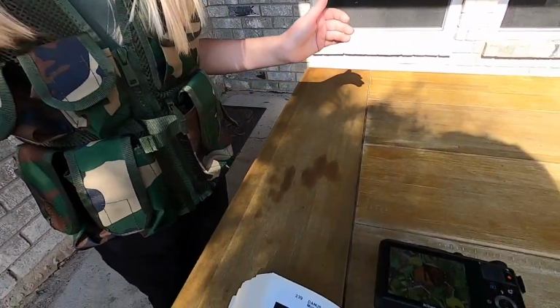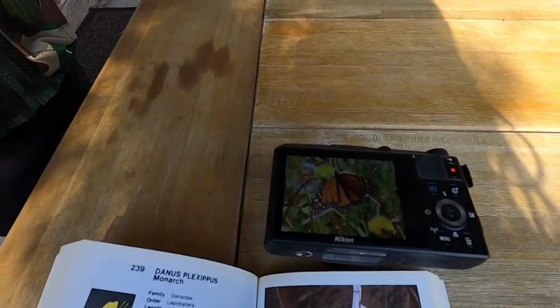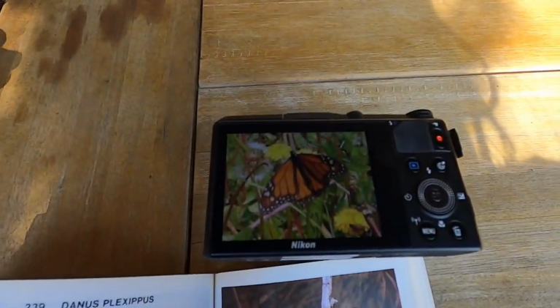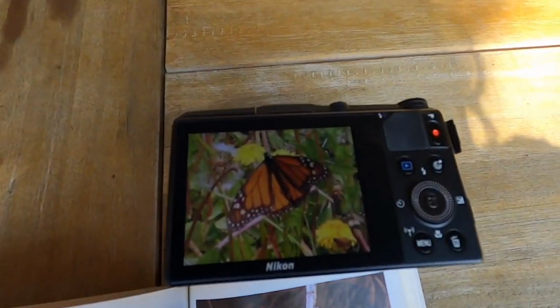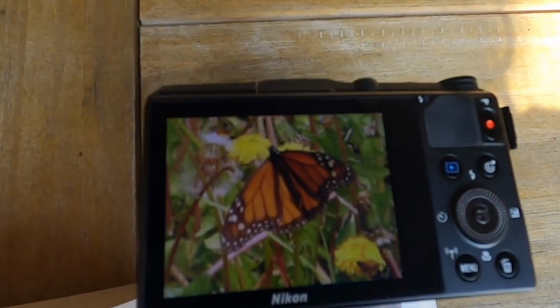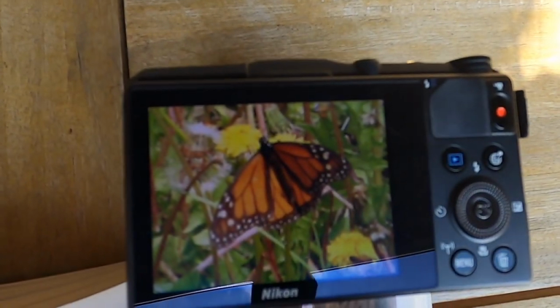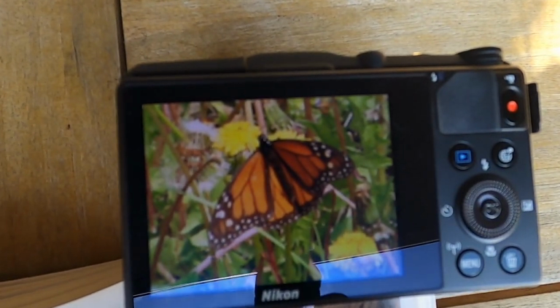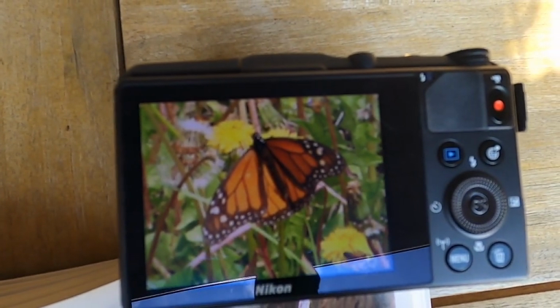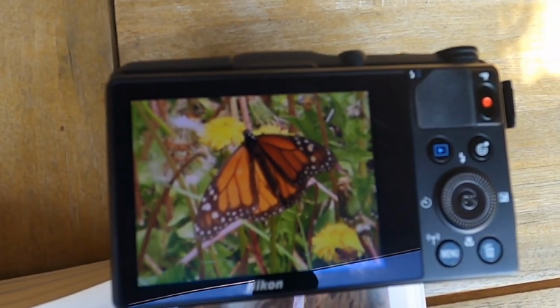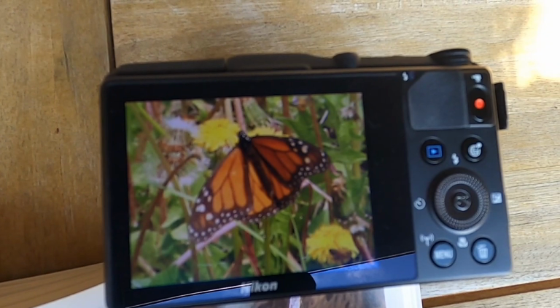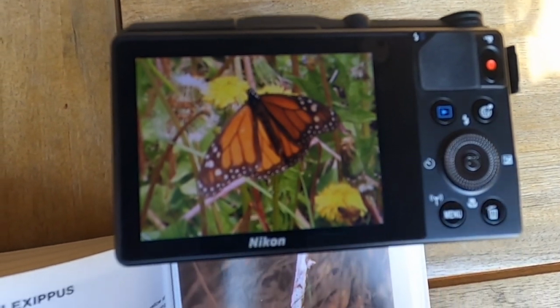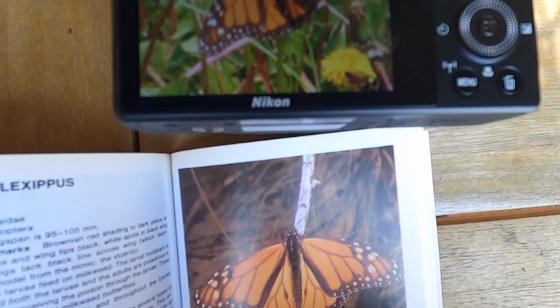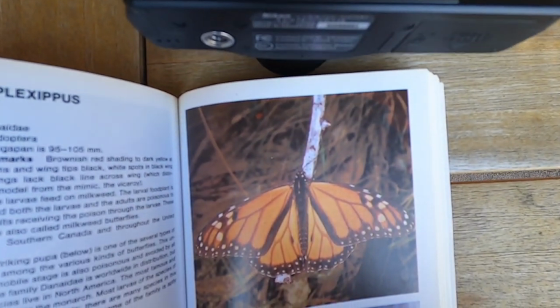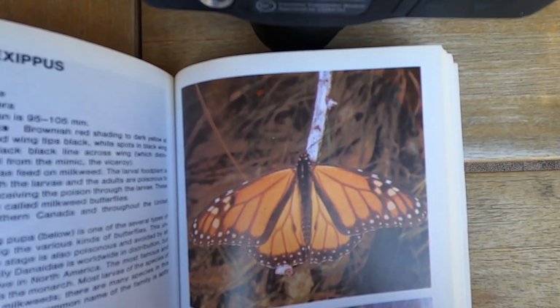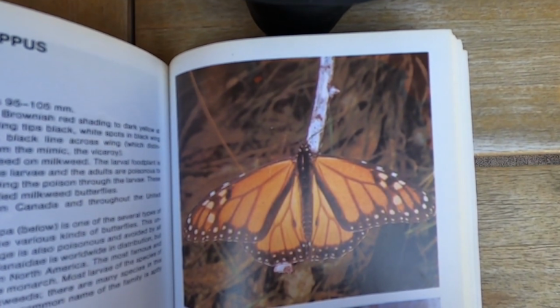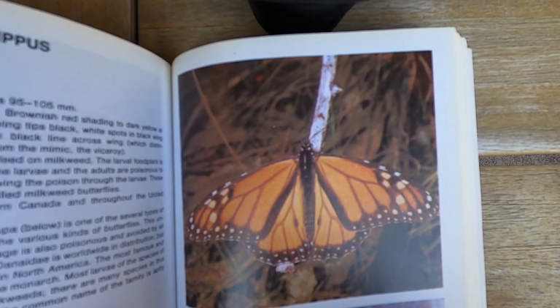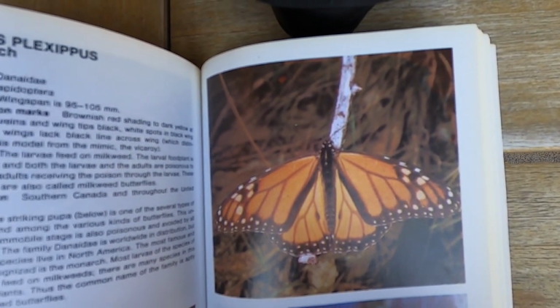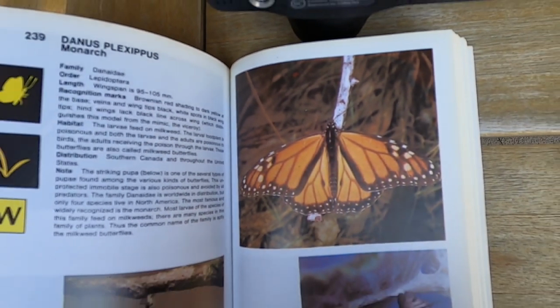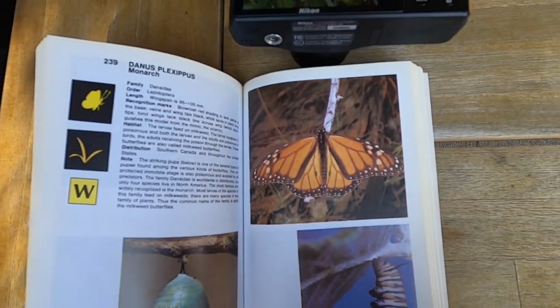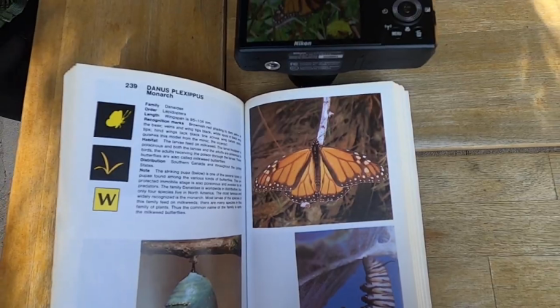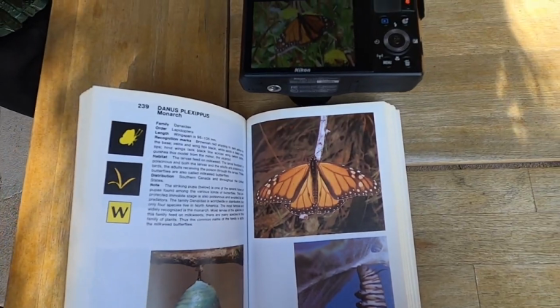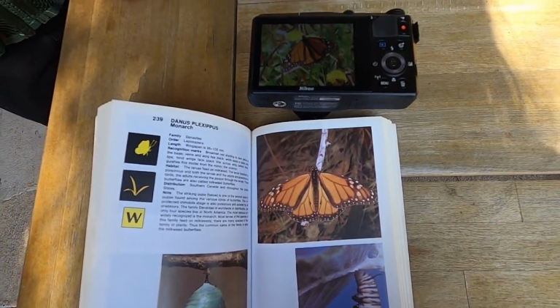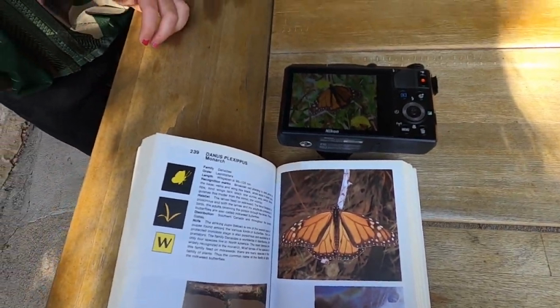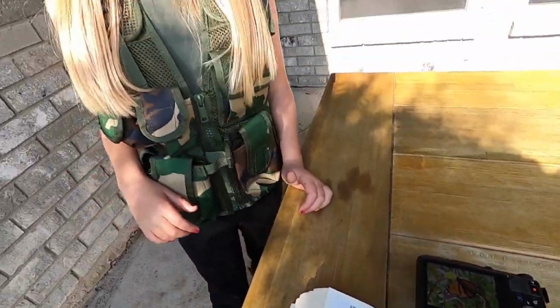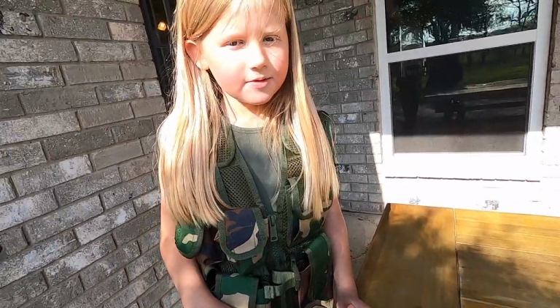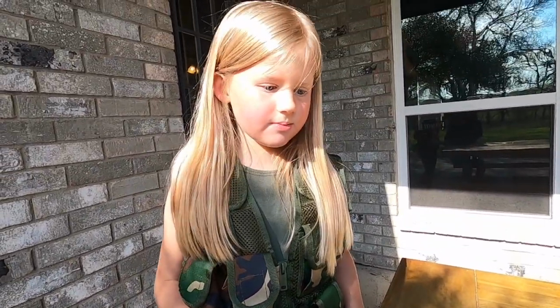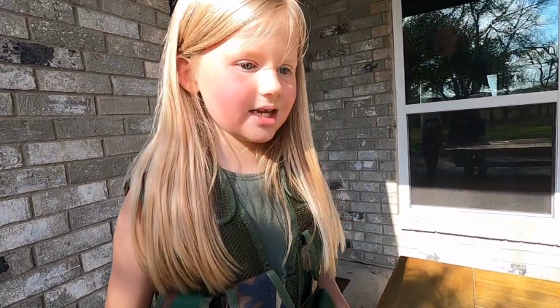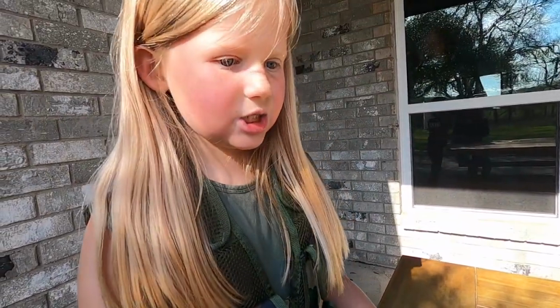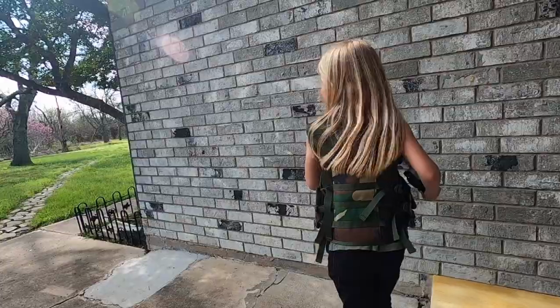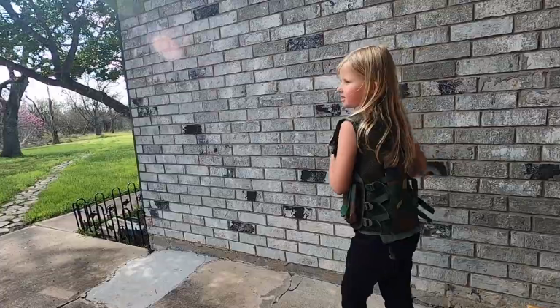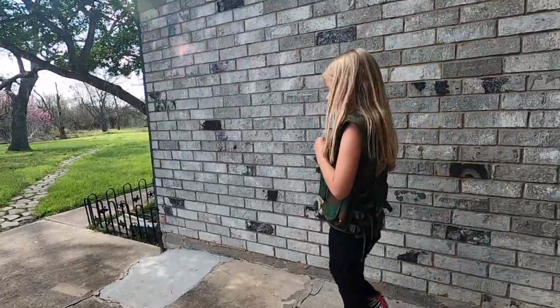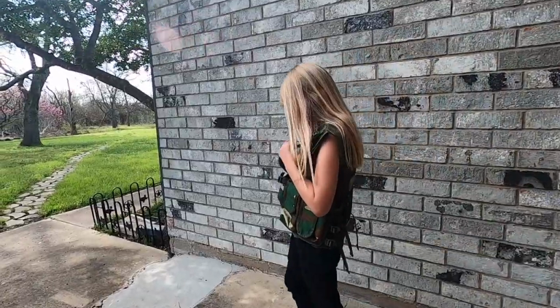They travel across the ocean — one little tiny butterfly traveling across the ocean. Want to try to find the monarch butterfly again? She's a beauty, isn't she? Let's go have a little search.